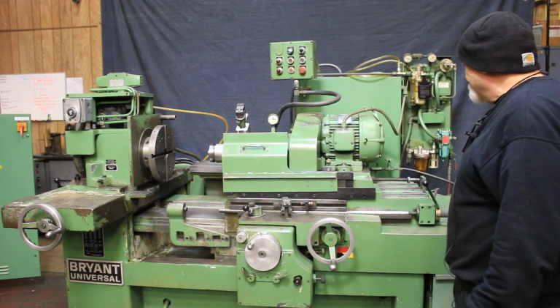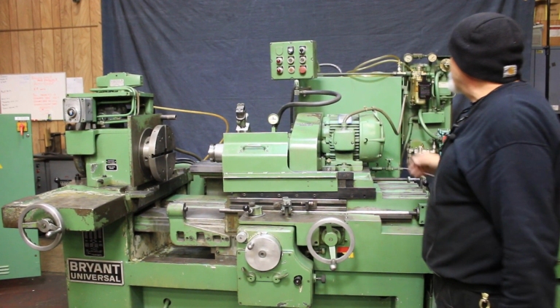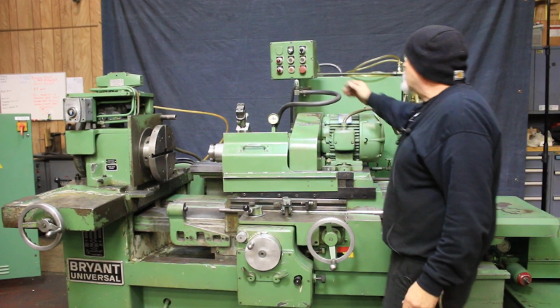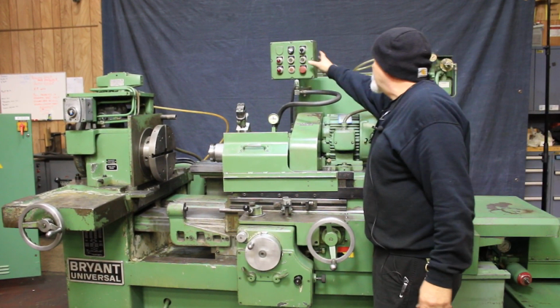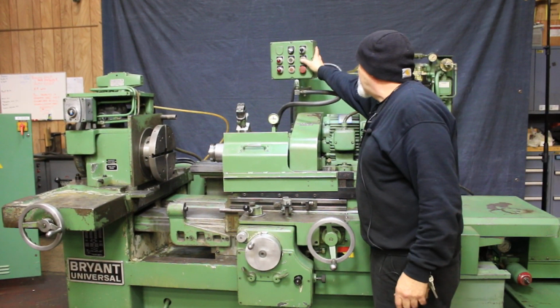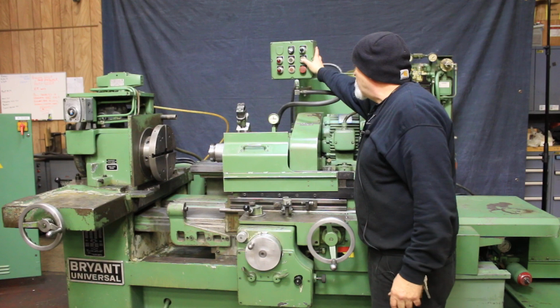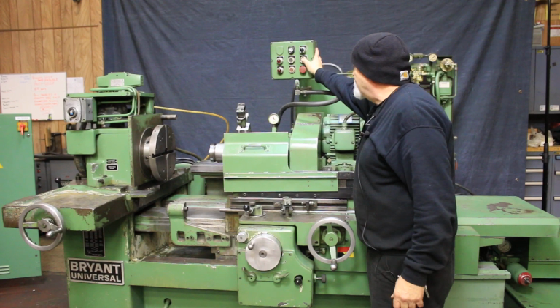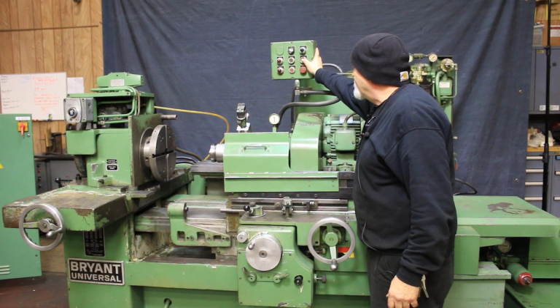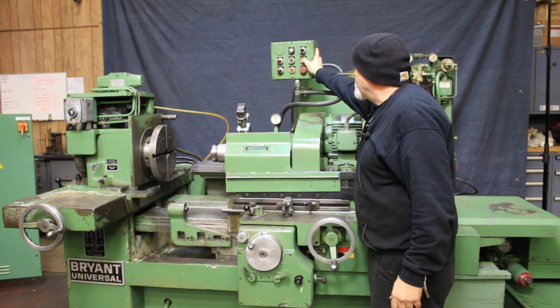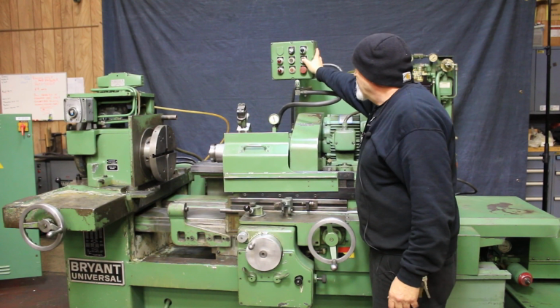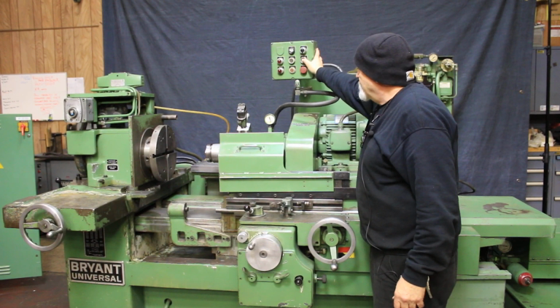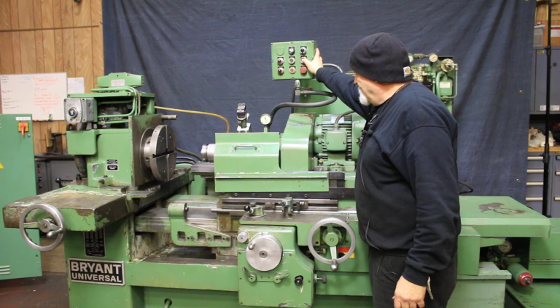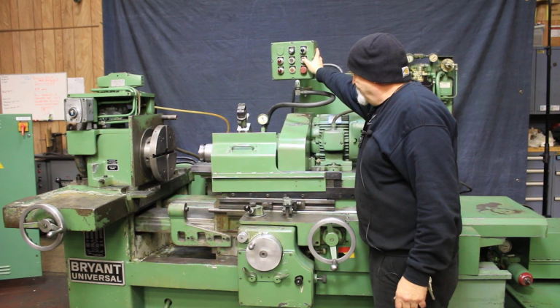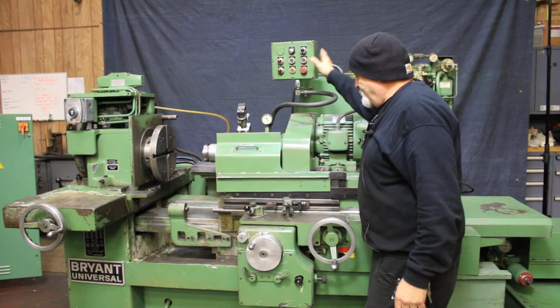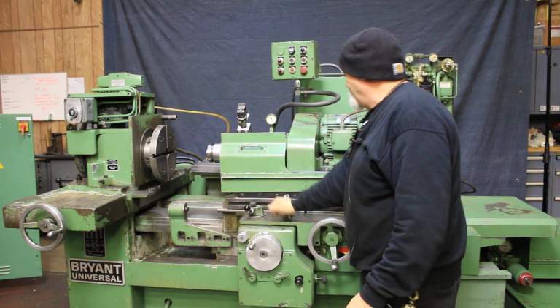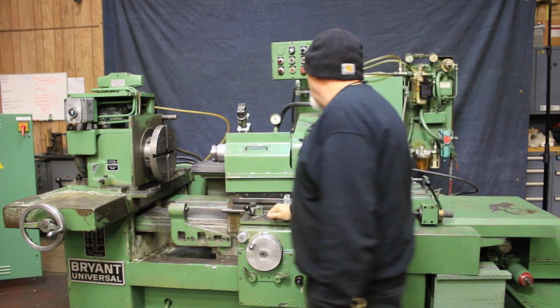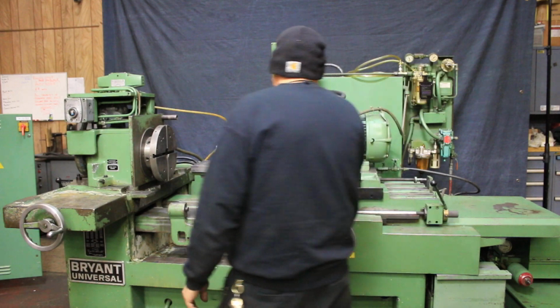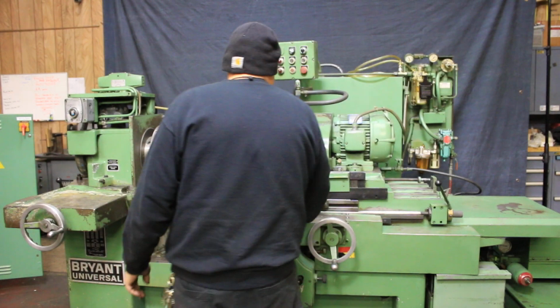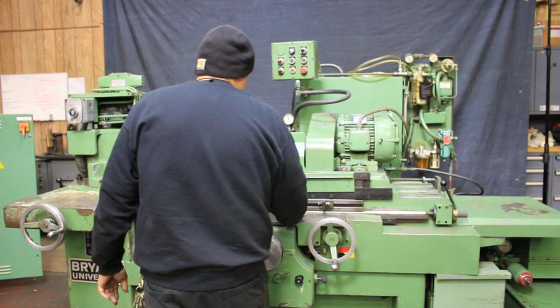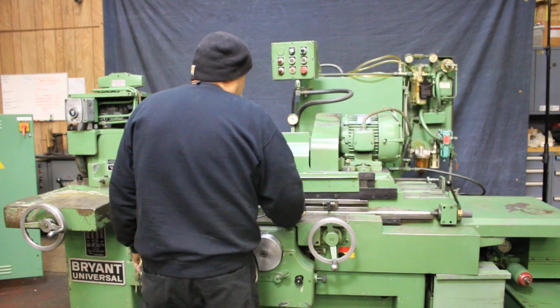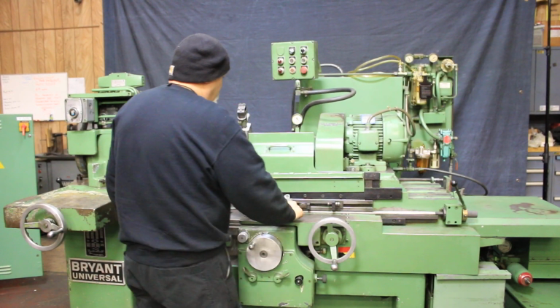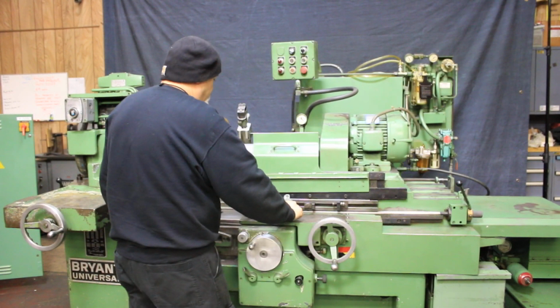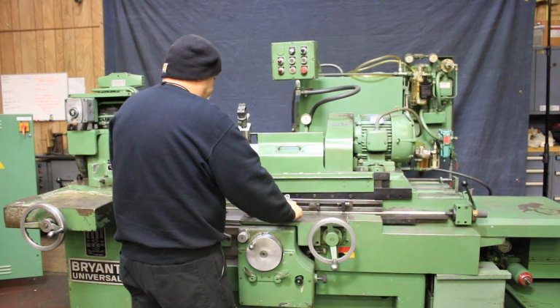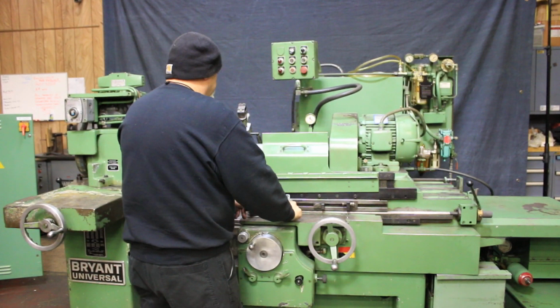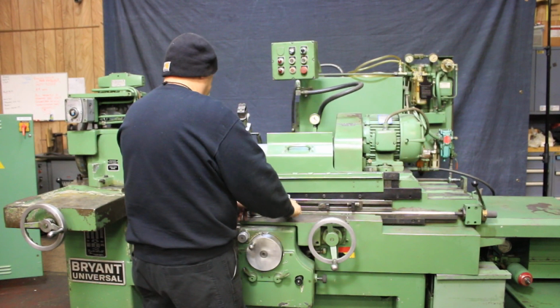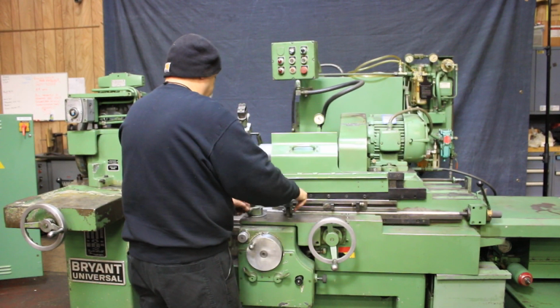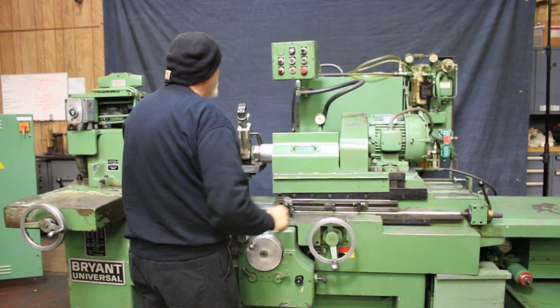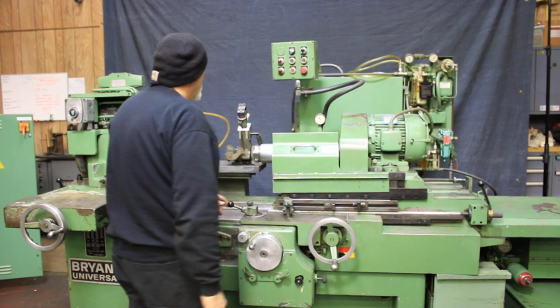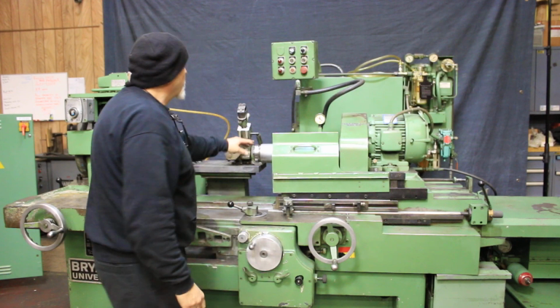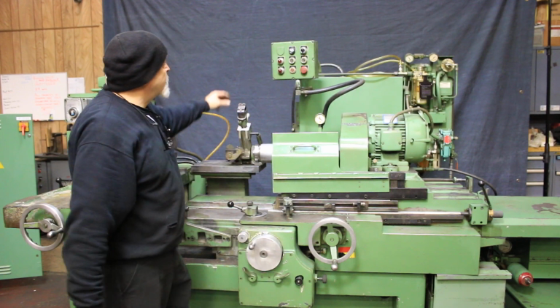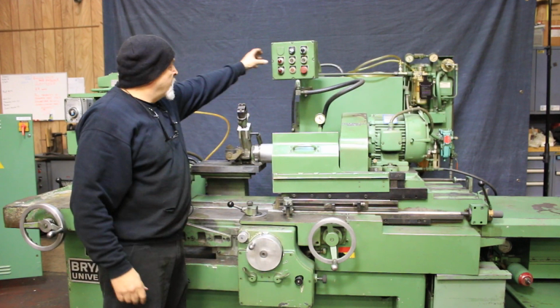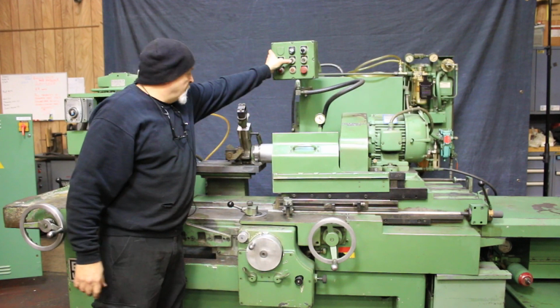Let's go ahead and give it a start. This is a hydraulic pump. Come out here and start the grinding spindle.